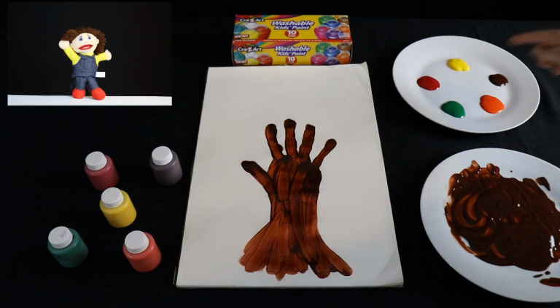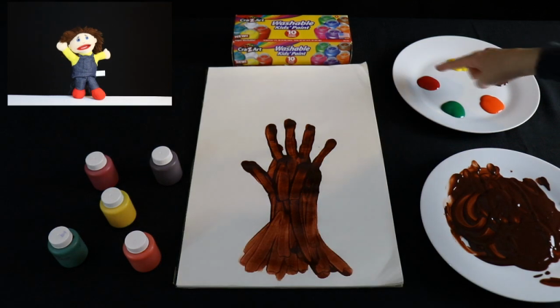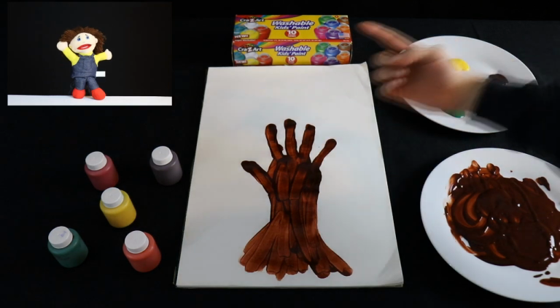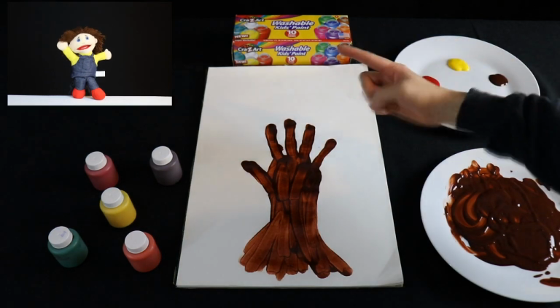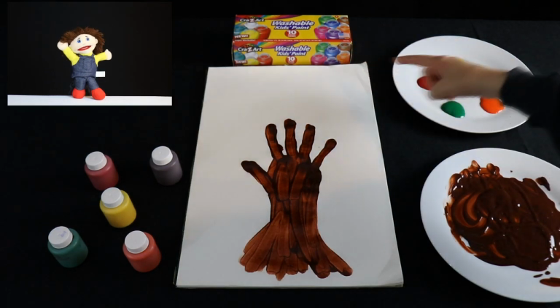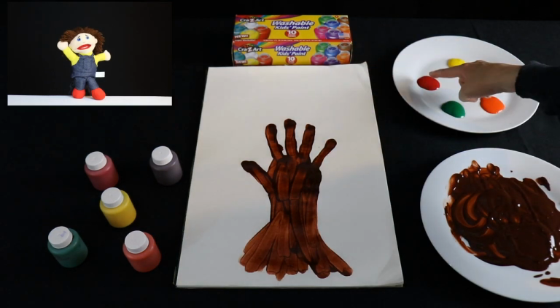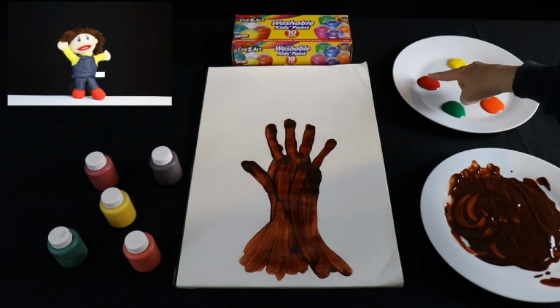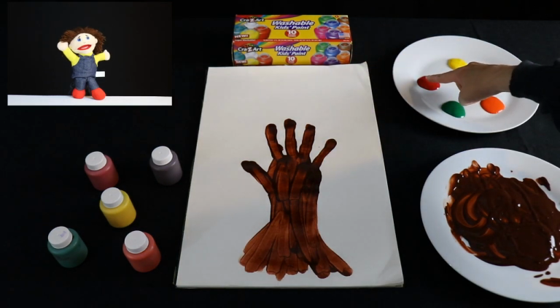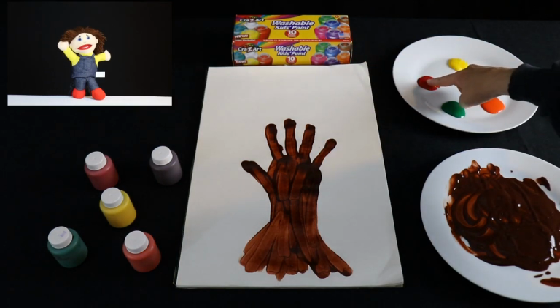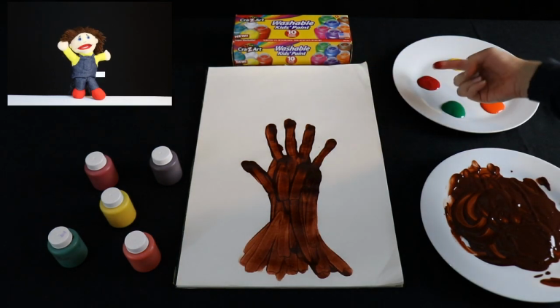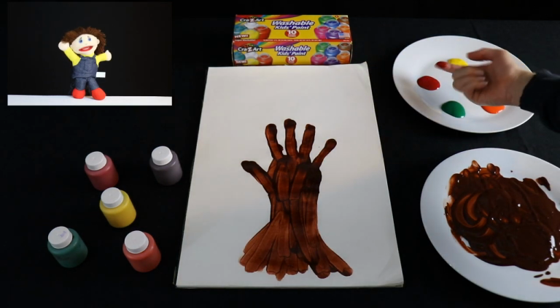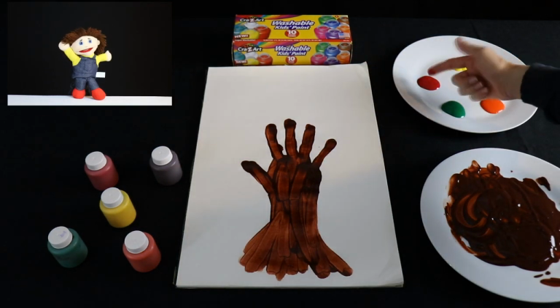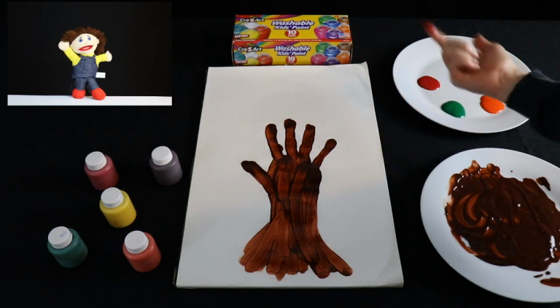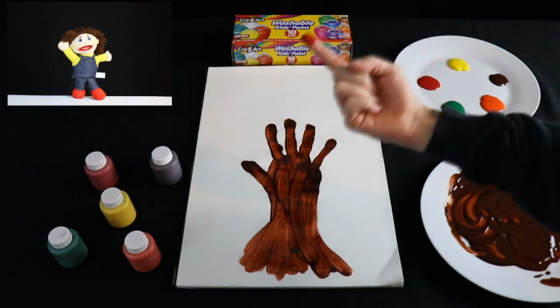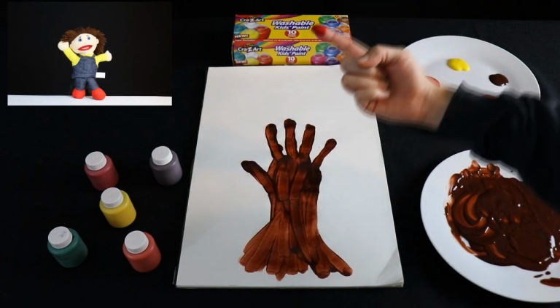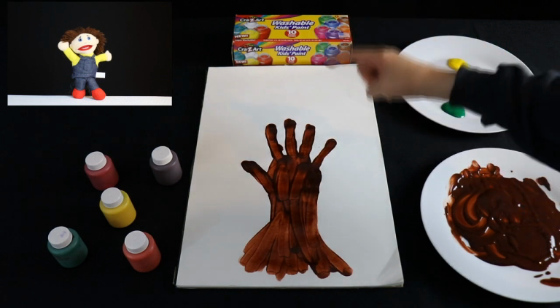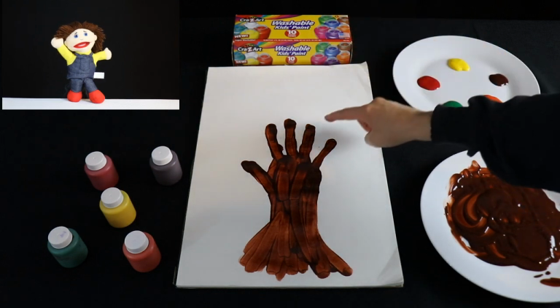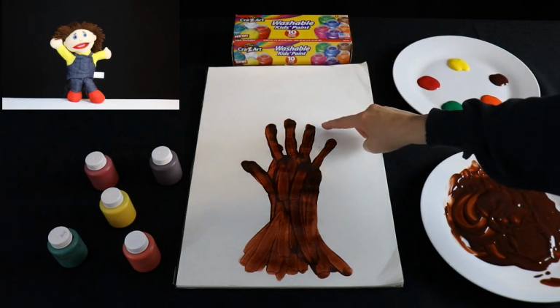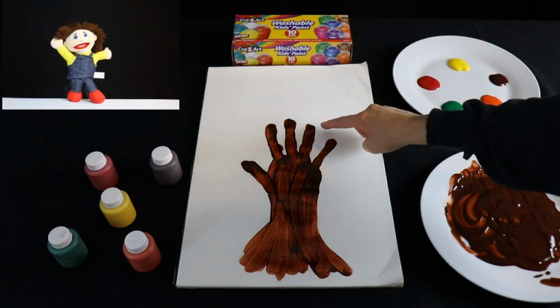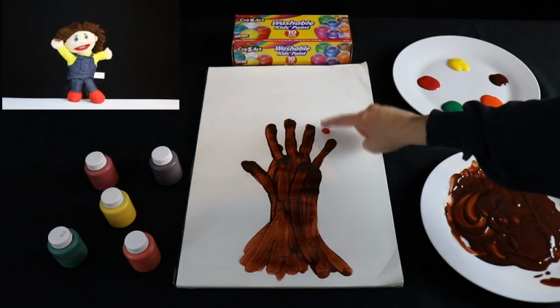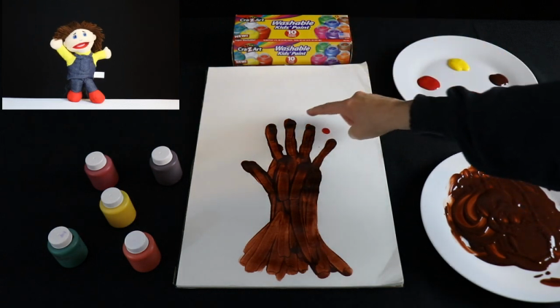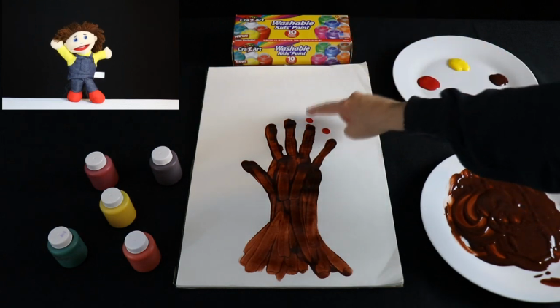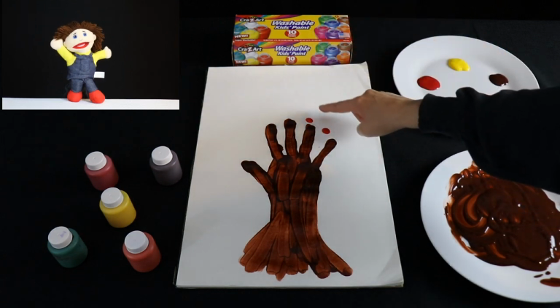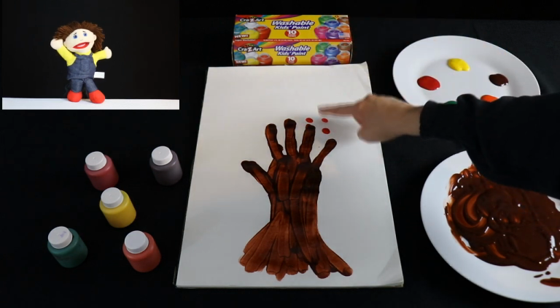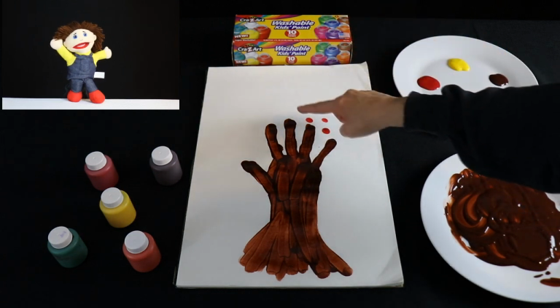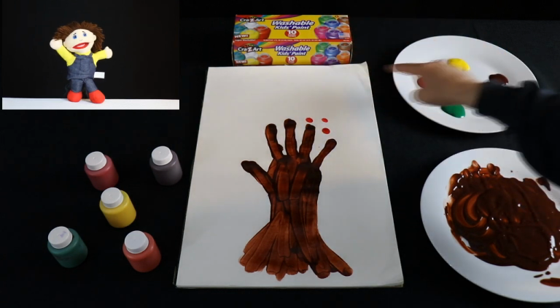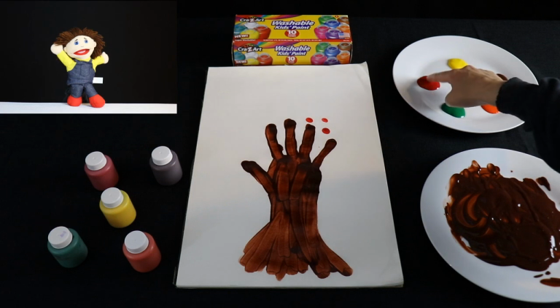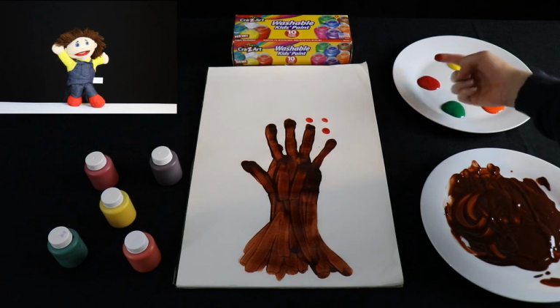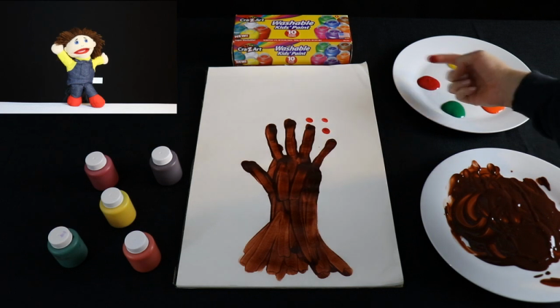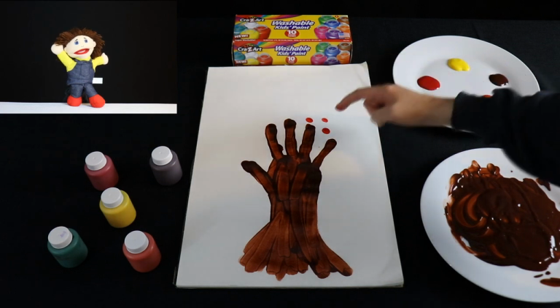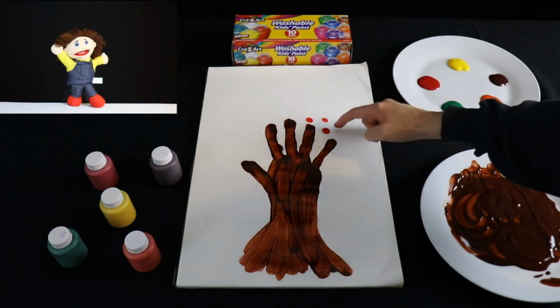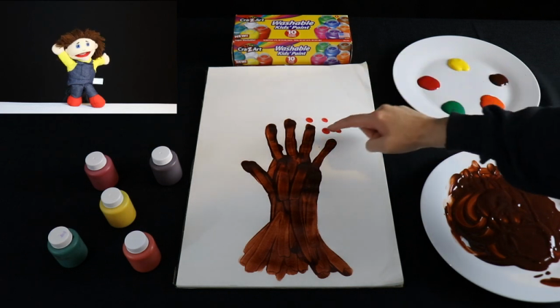Then take your finger and dip it in the red paint. This will be leaves. Dot it around the branches.